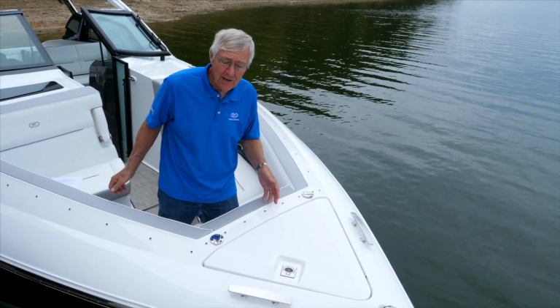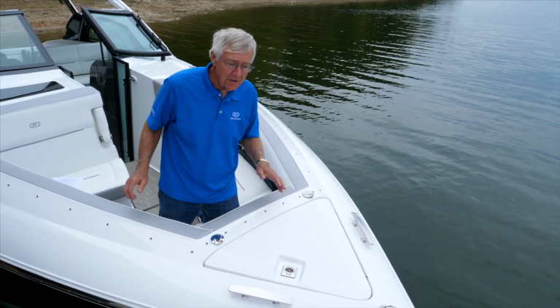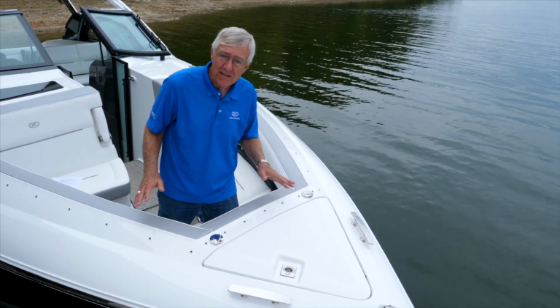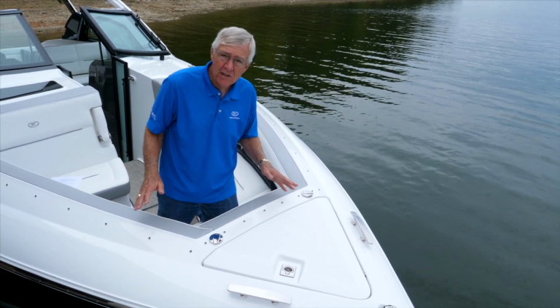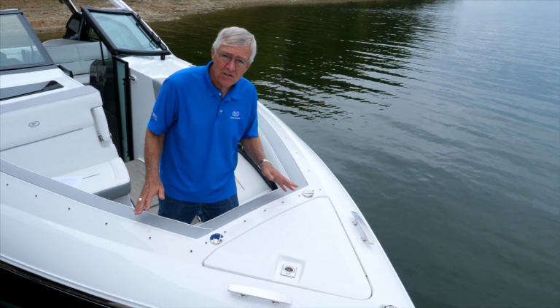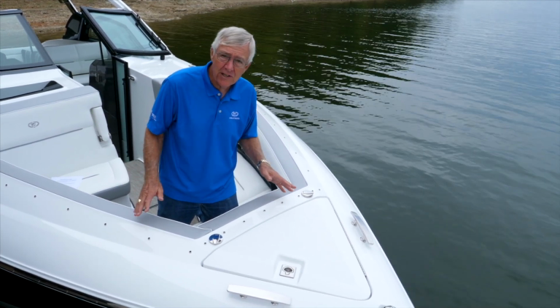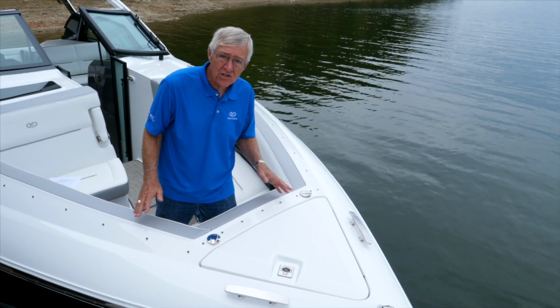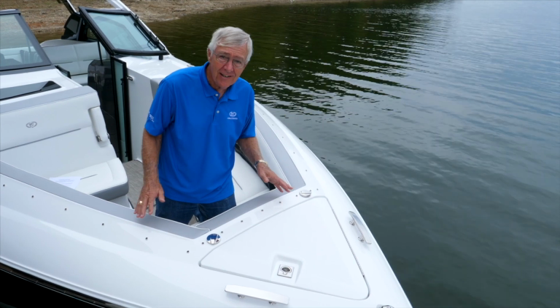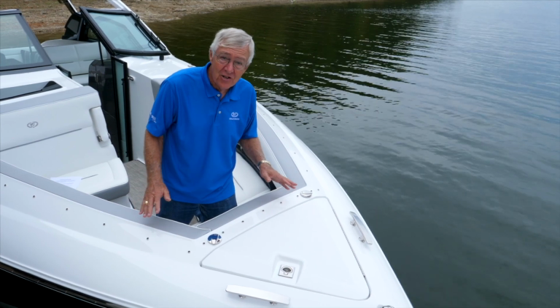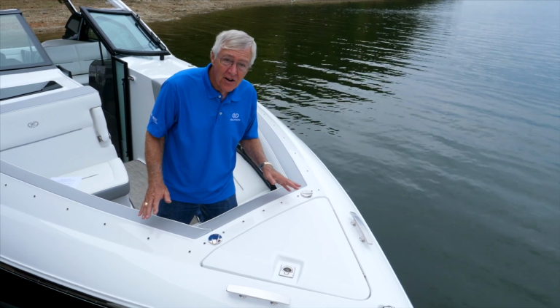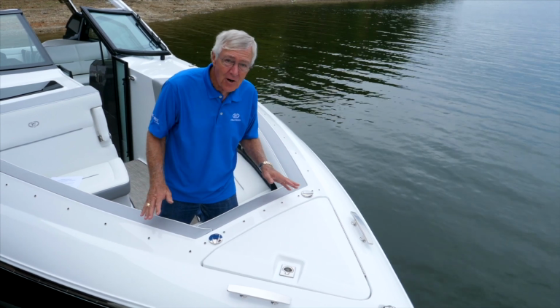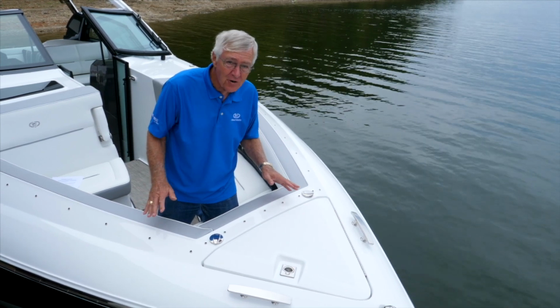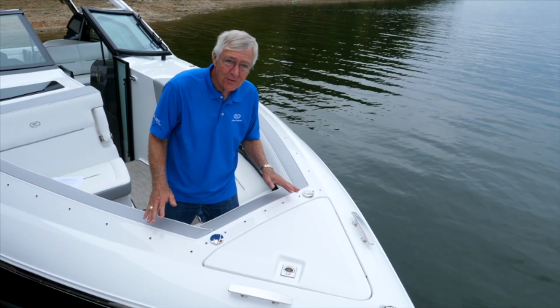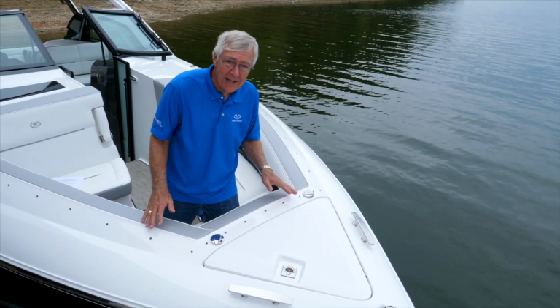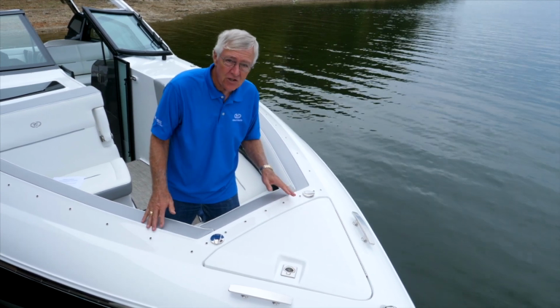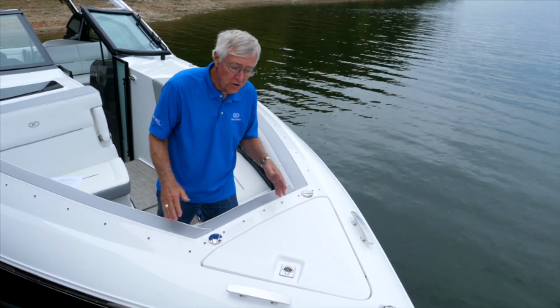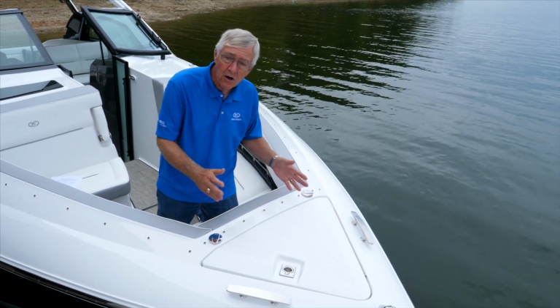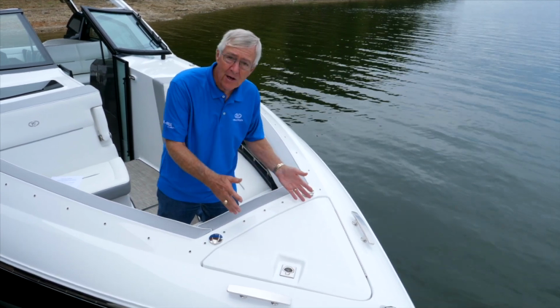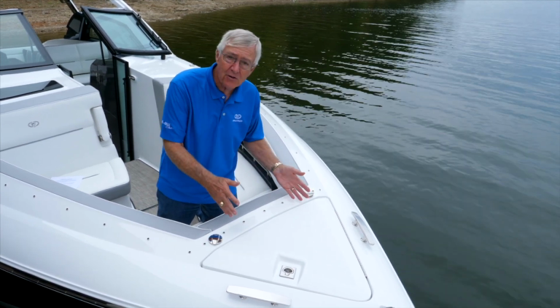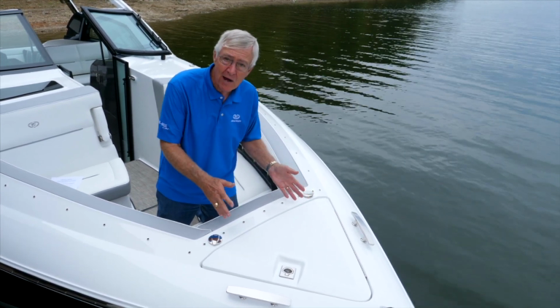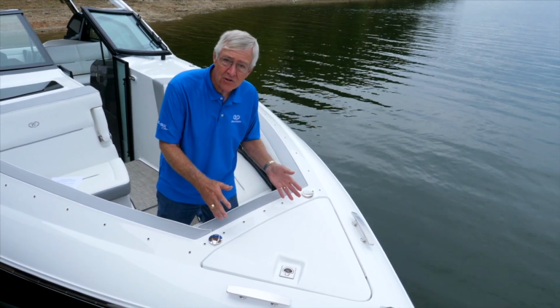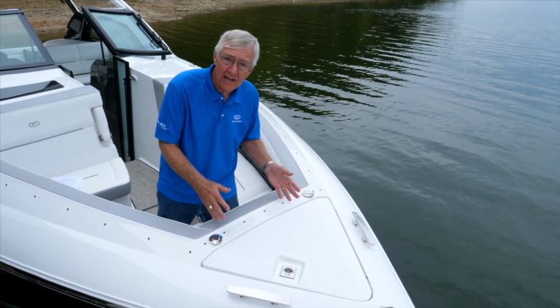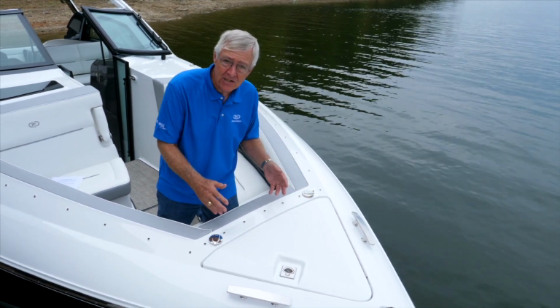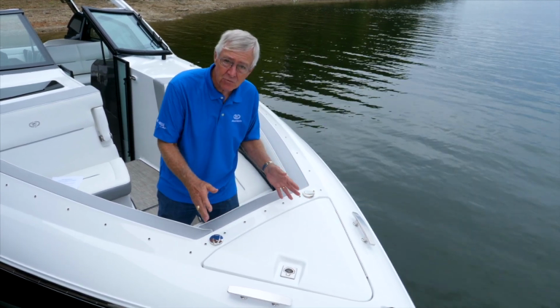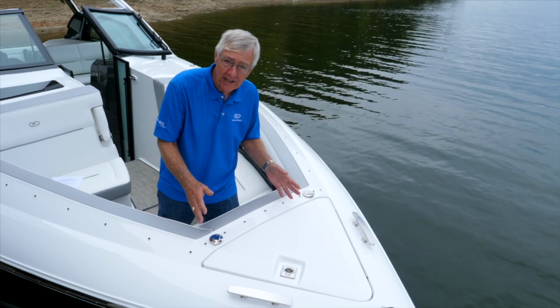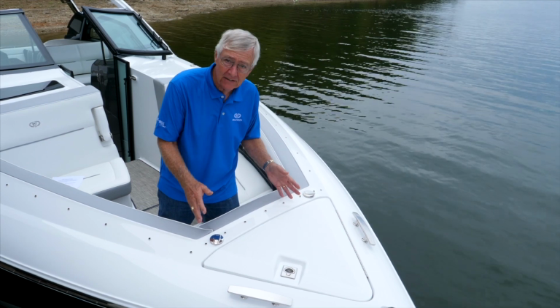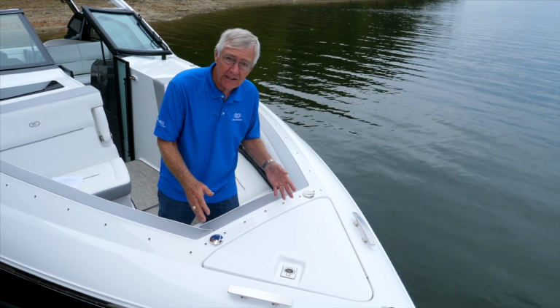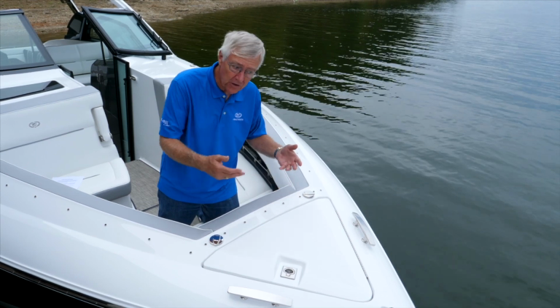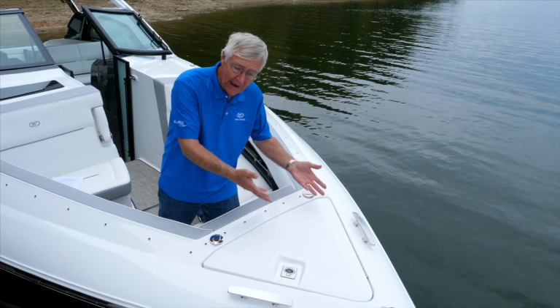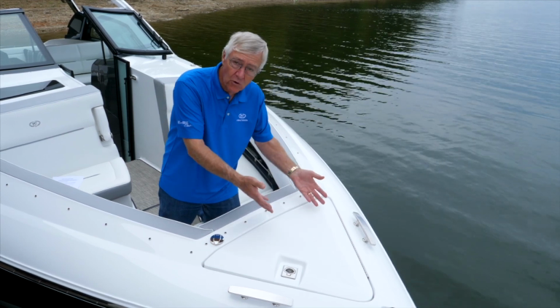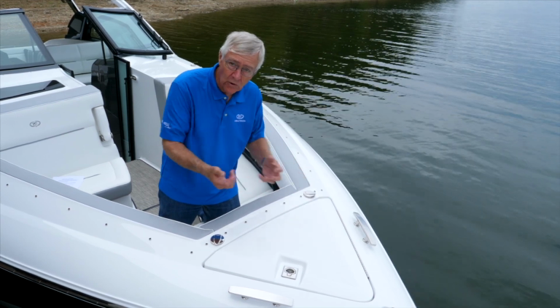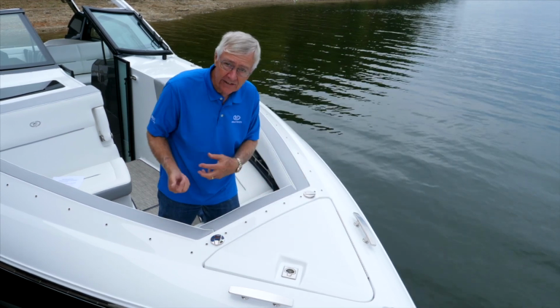But the best windlass there is, none of them are trouble free. So you want to be up here to monitor it as it's running, either out or in.